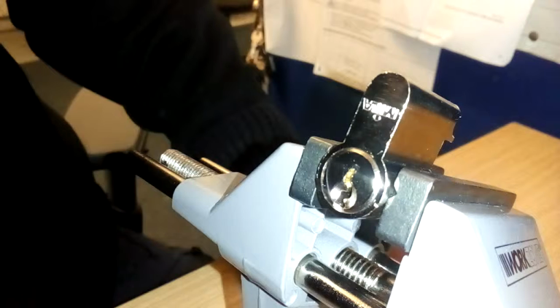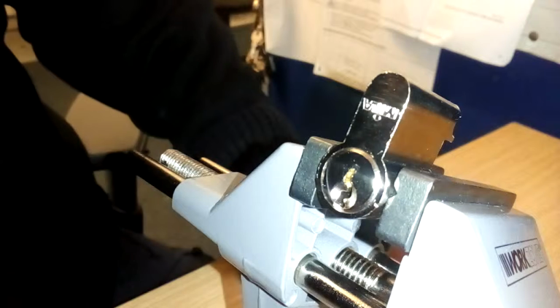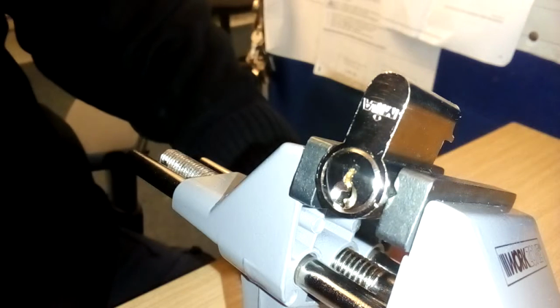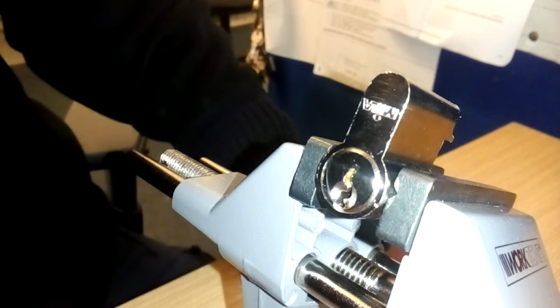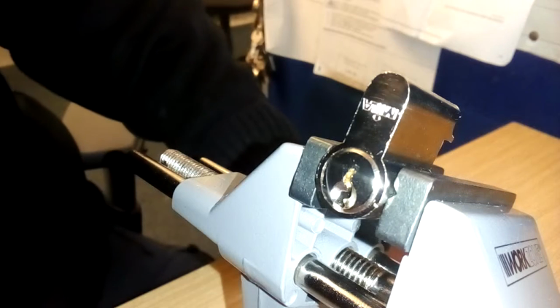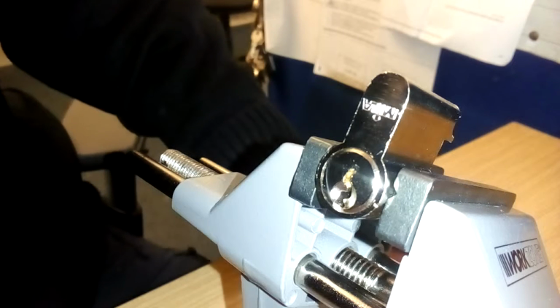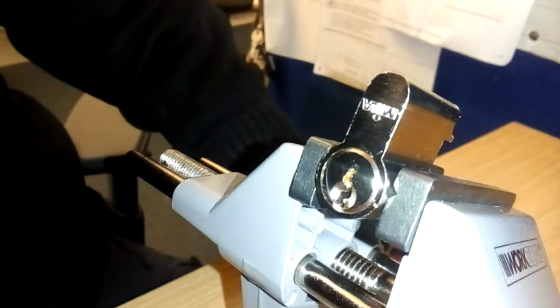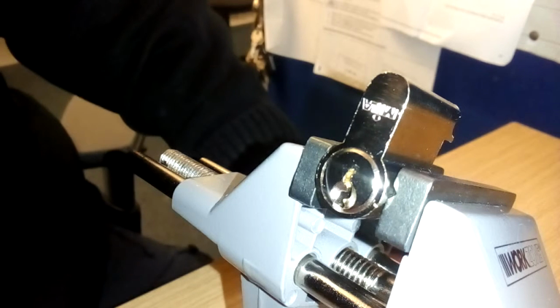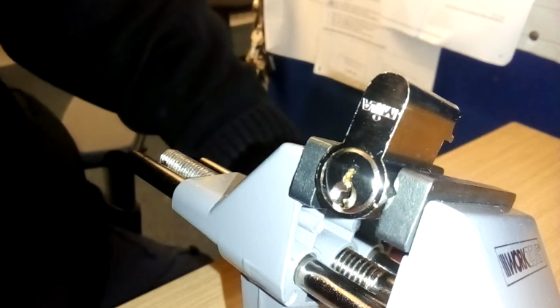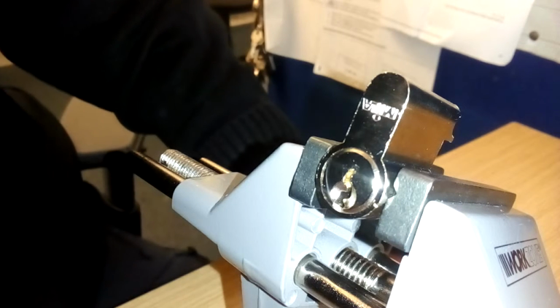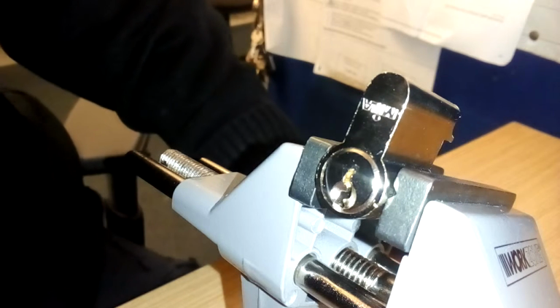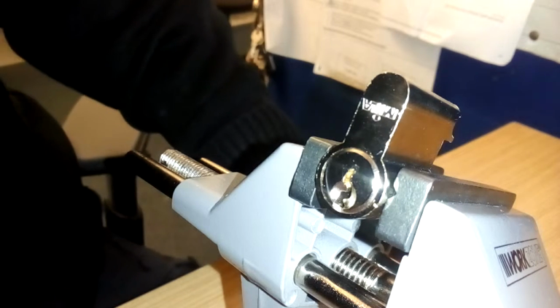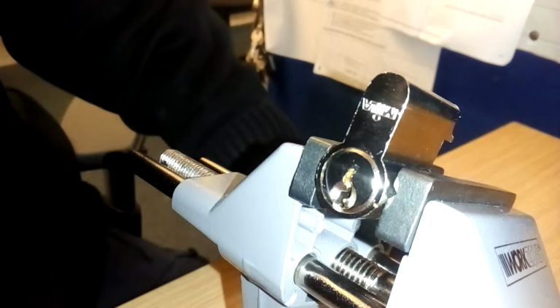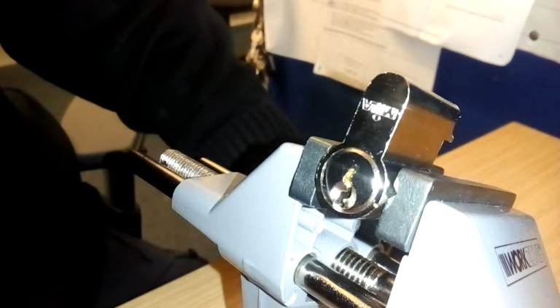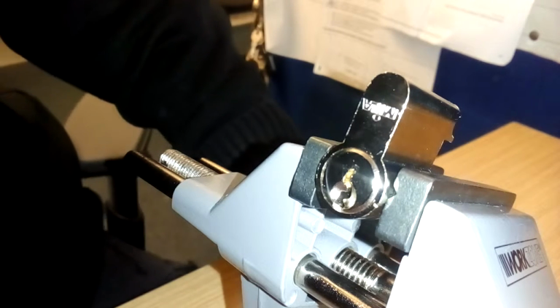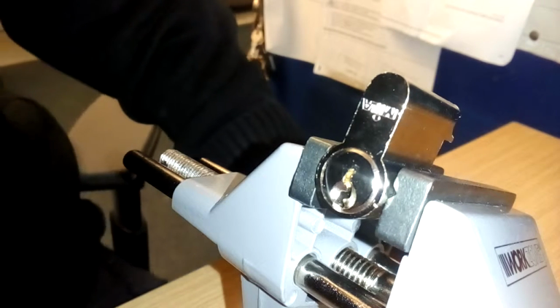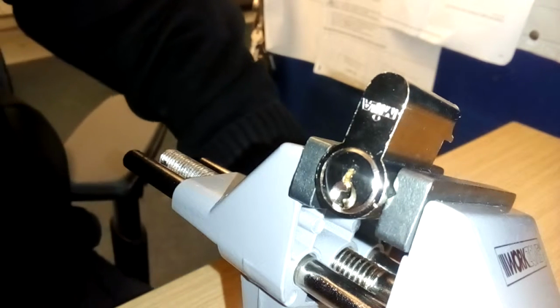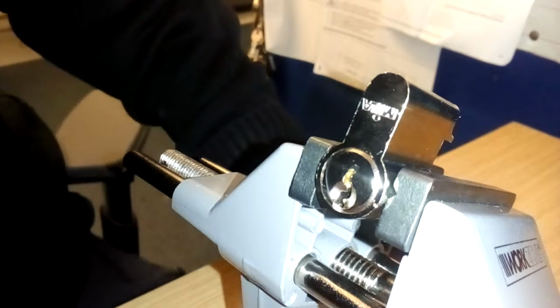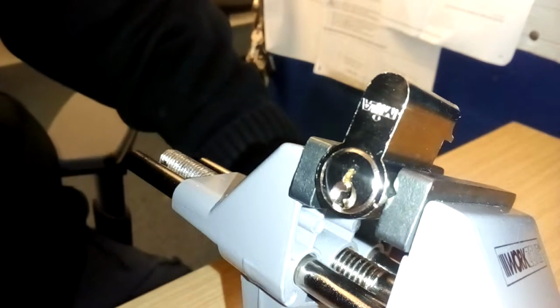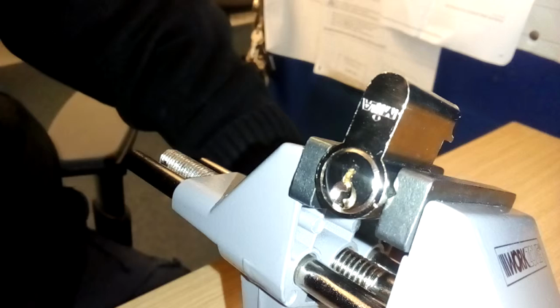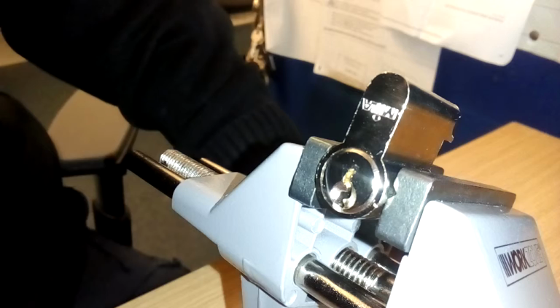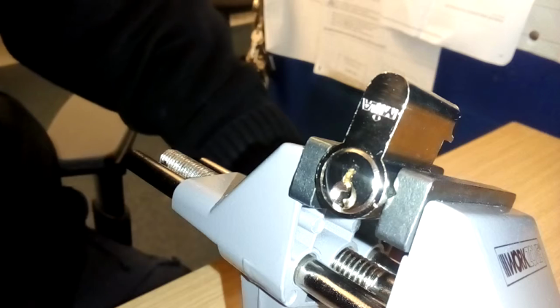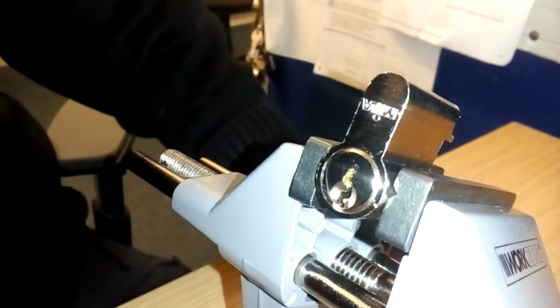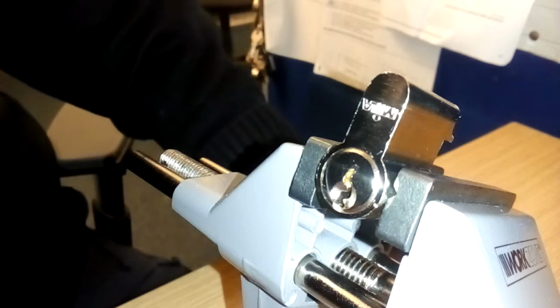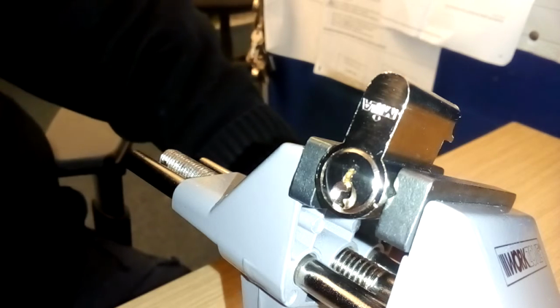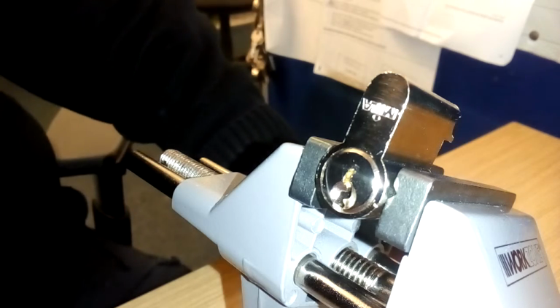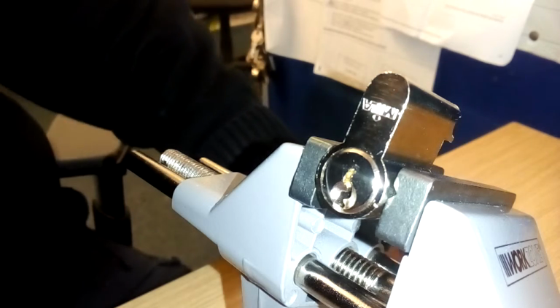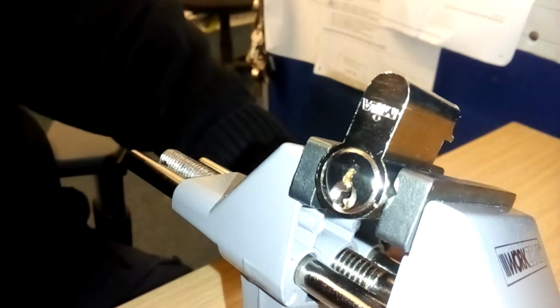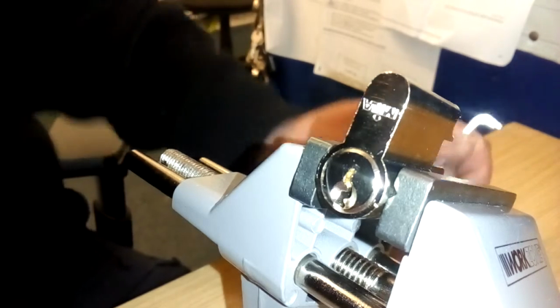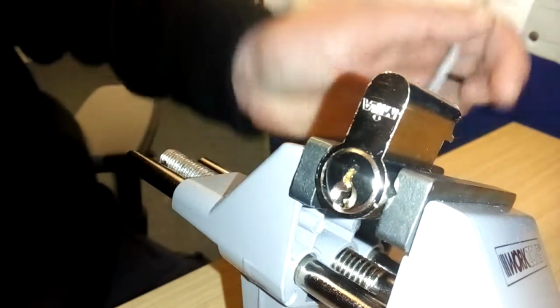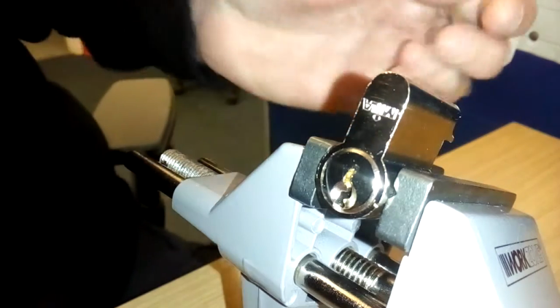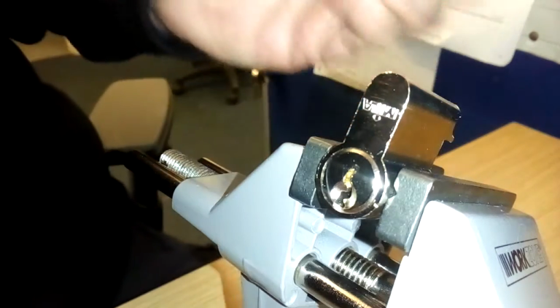Hi and welcome back to Lockpicker 69. In the first day for Stock Lock Sunday, I've got a Miller 5-pin Euro Cylinder.